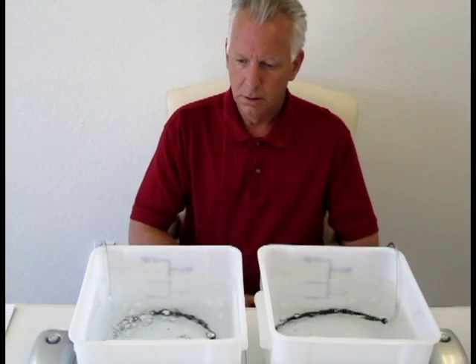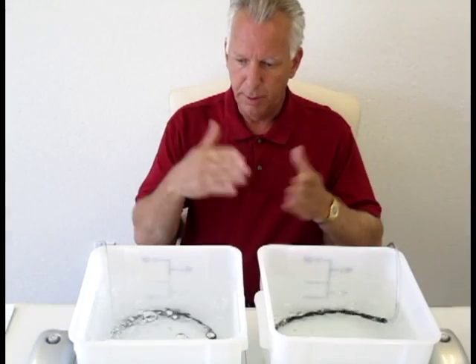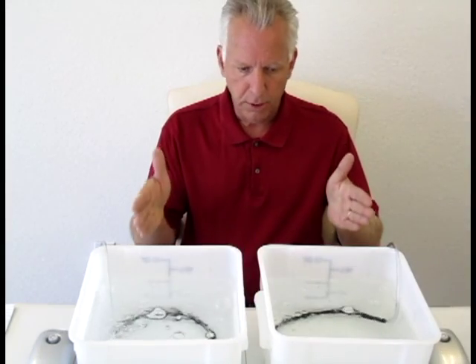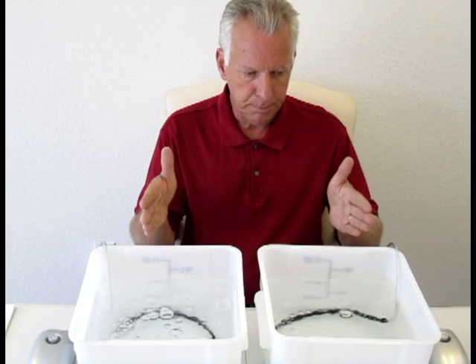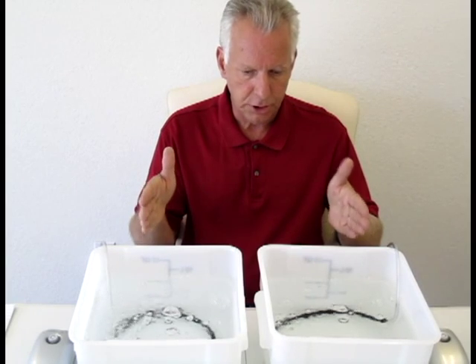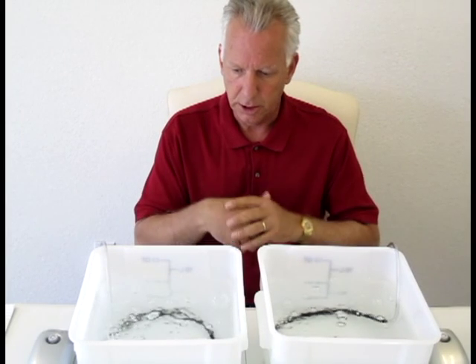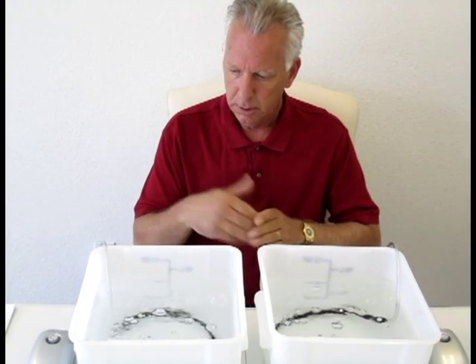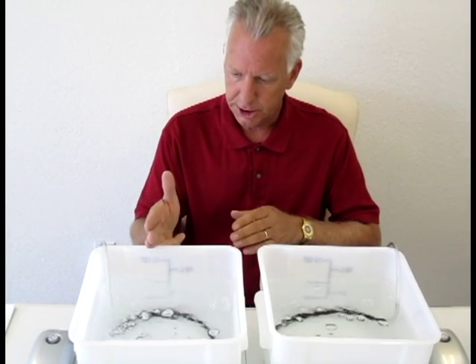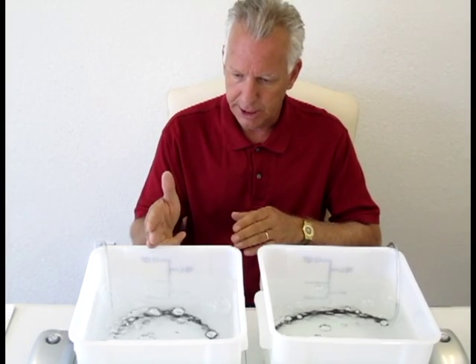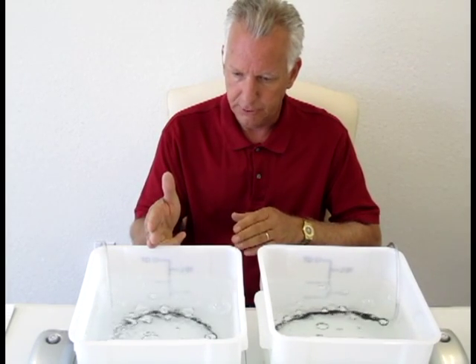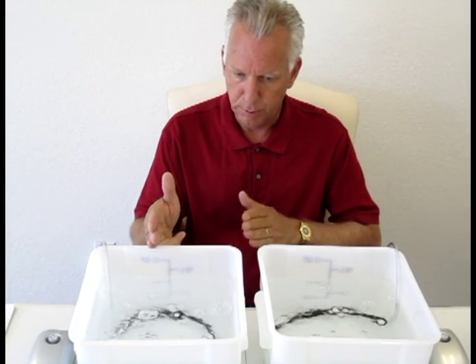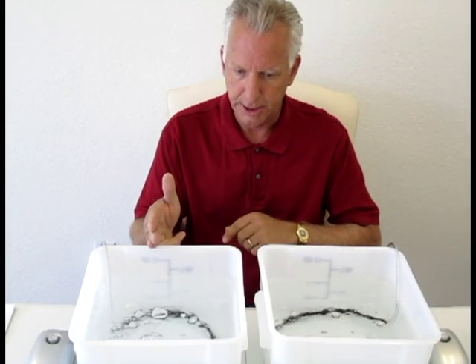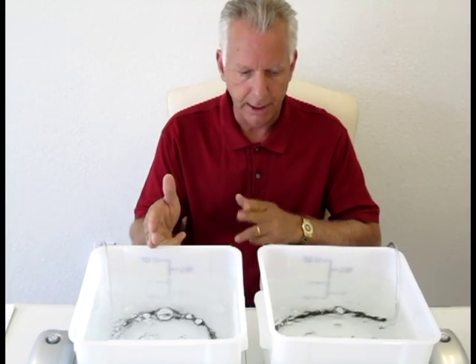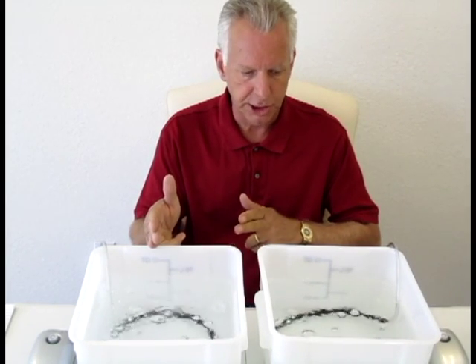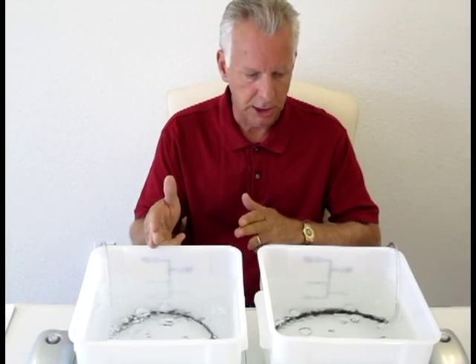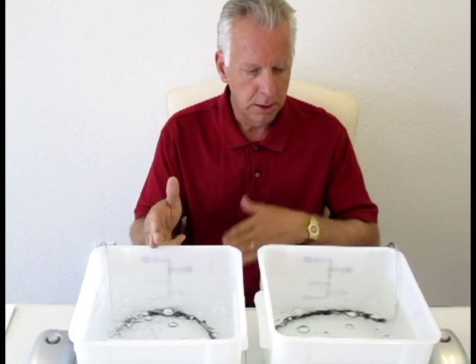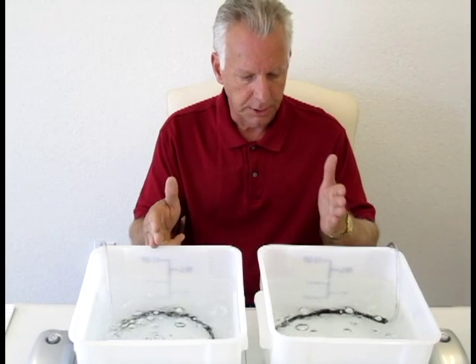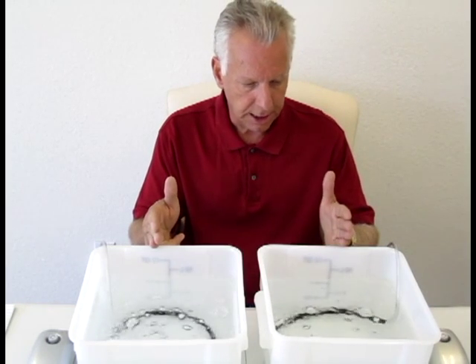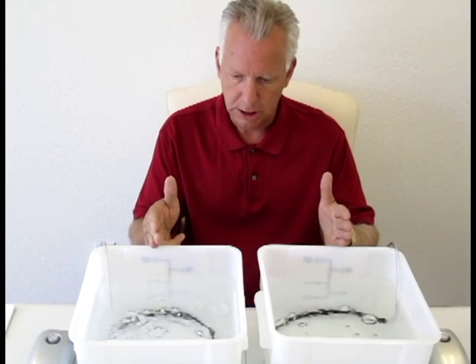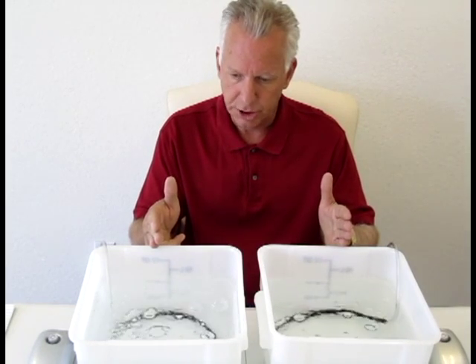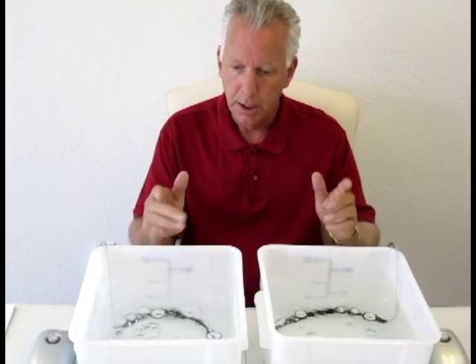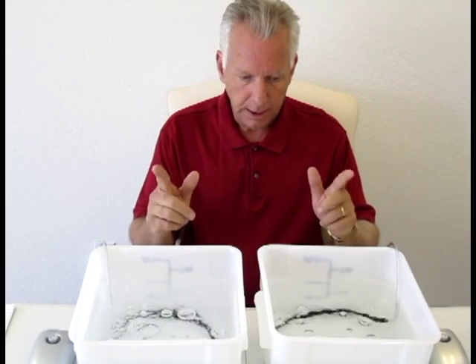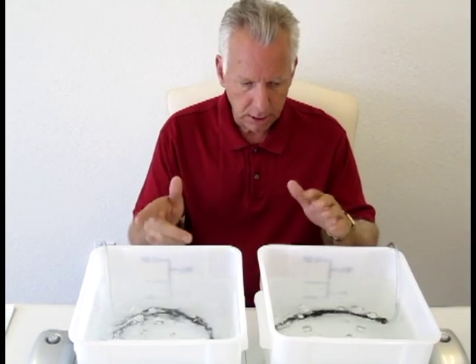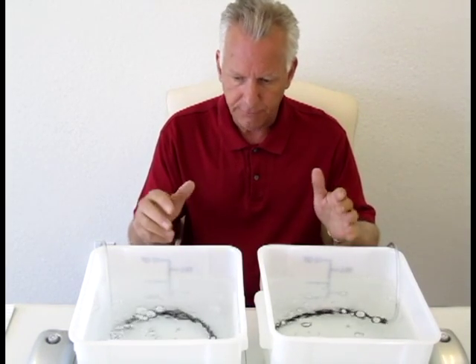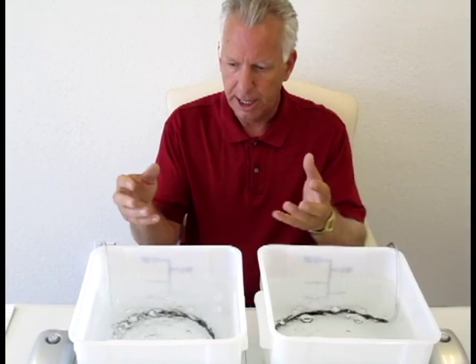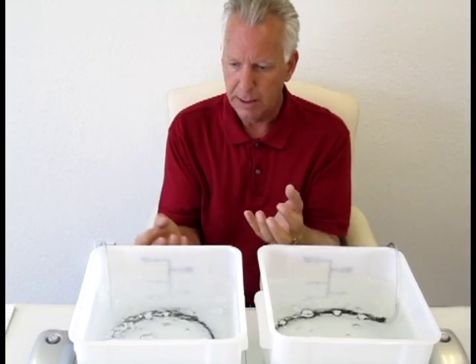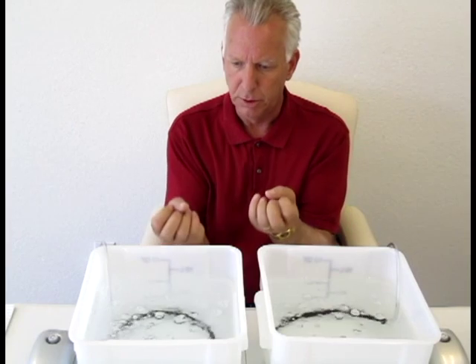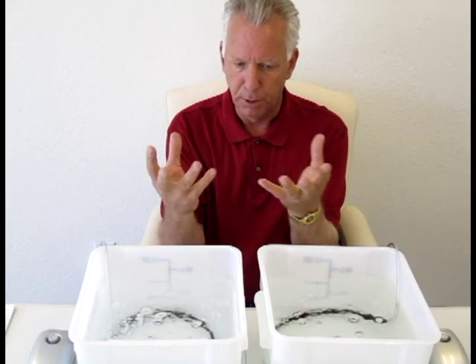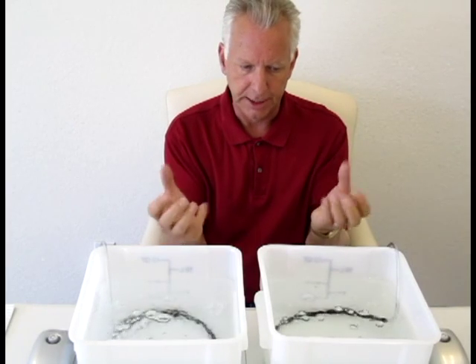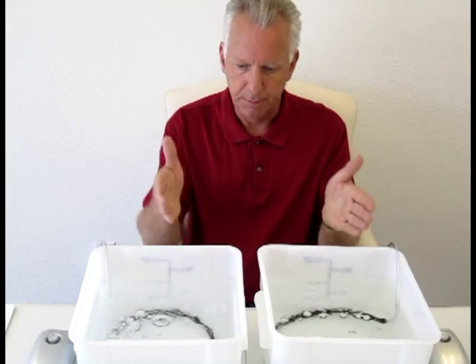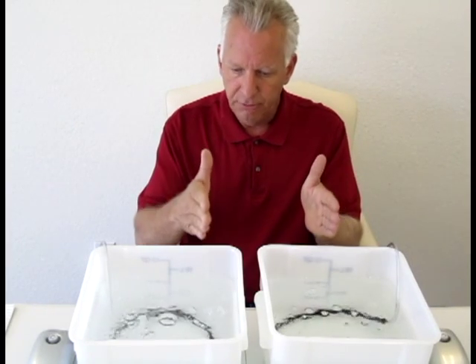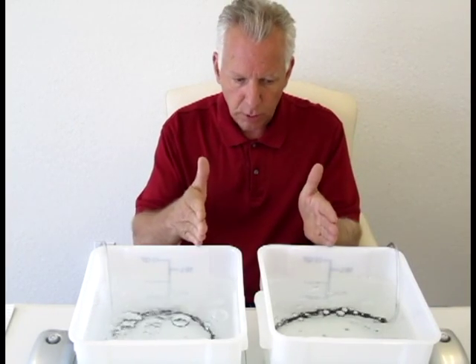Okay, both pumps are turned on. On this side we have our proprietary air injection technology, on this side a flexible air stone. Let's take a look at the difference in how many bubbles are bursting at the top.